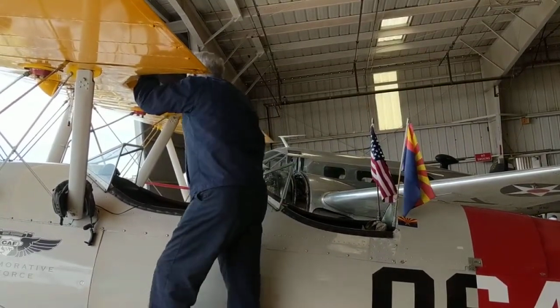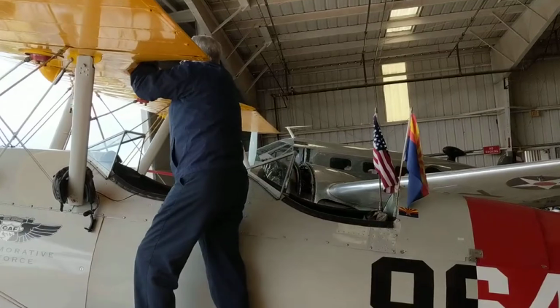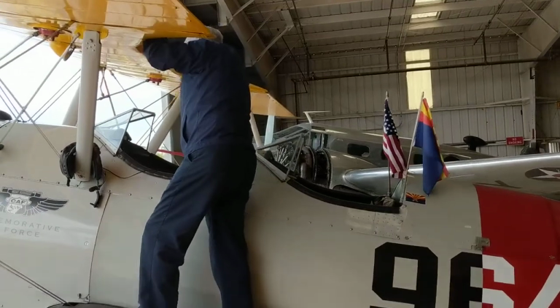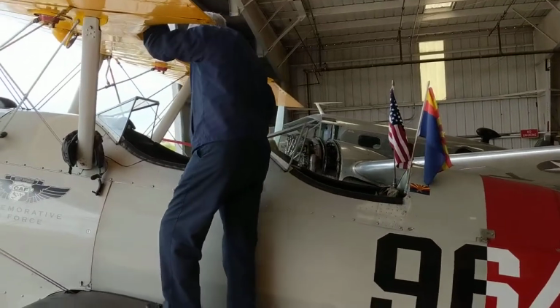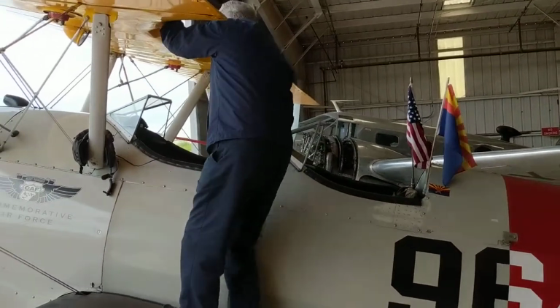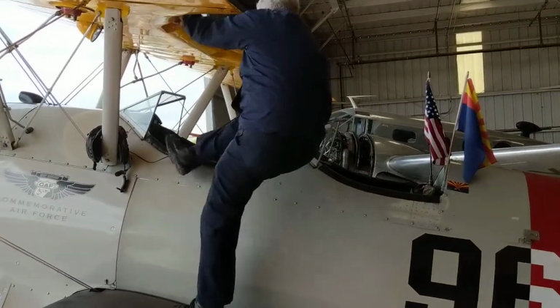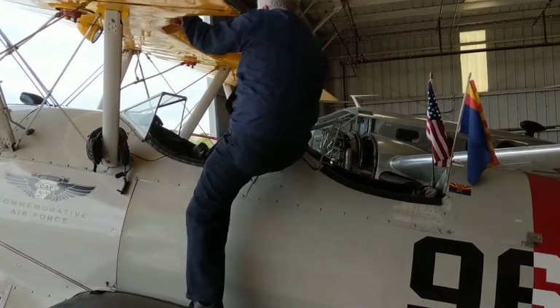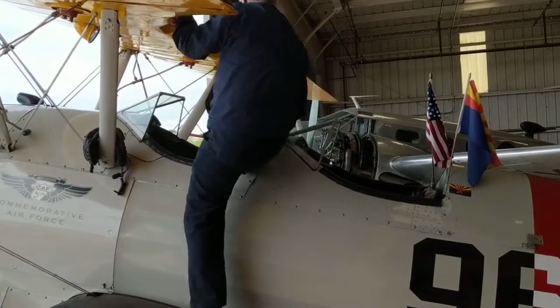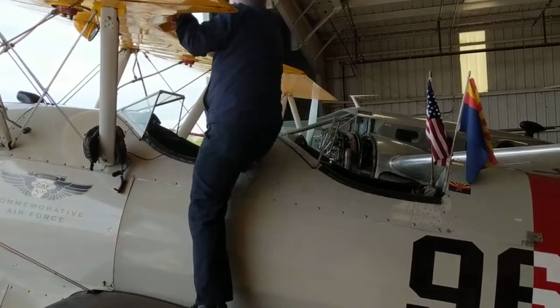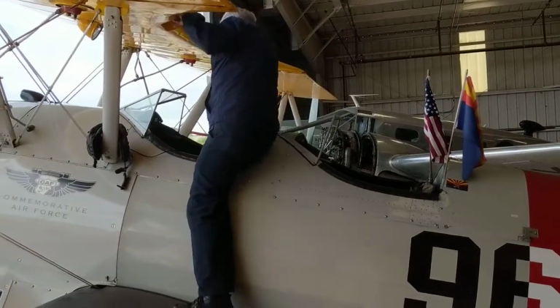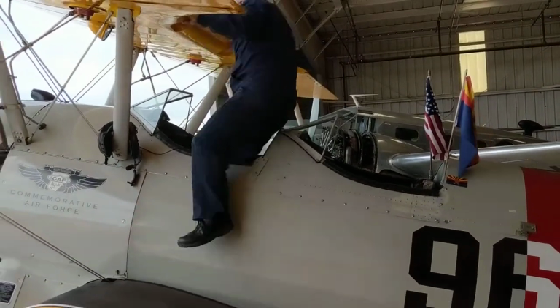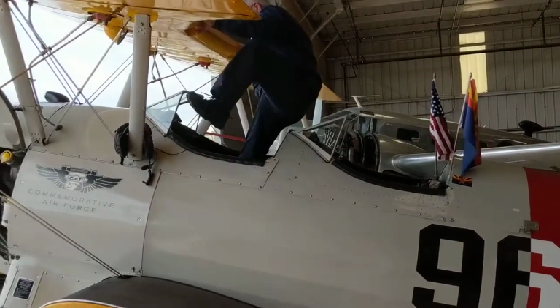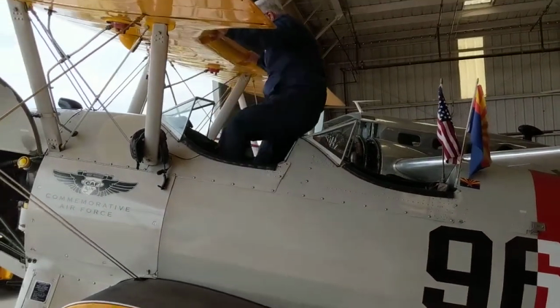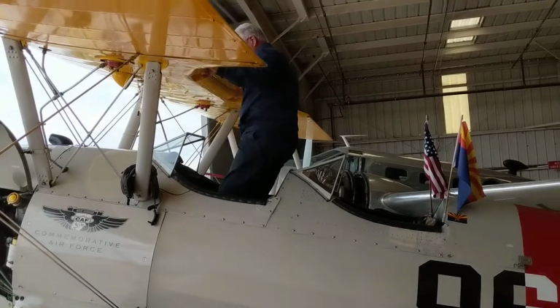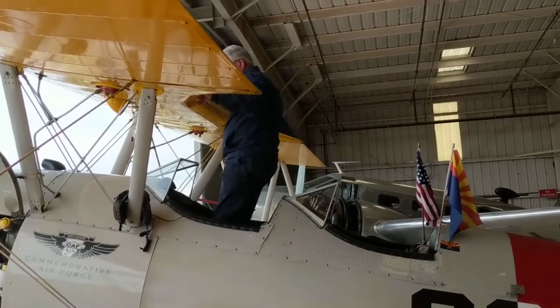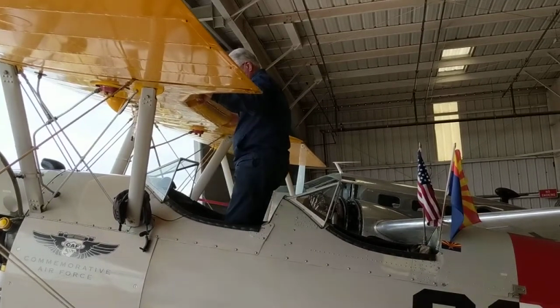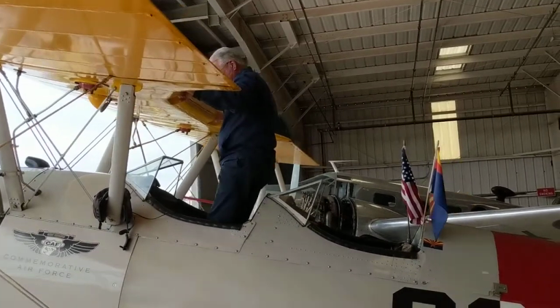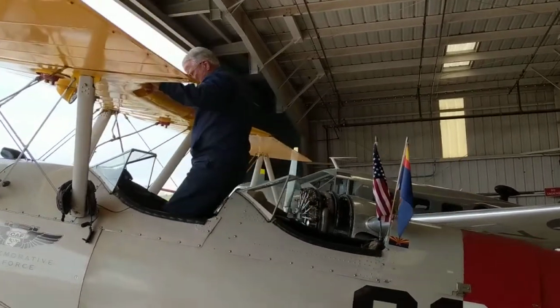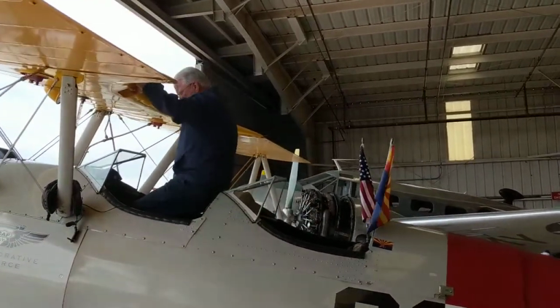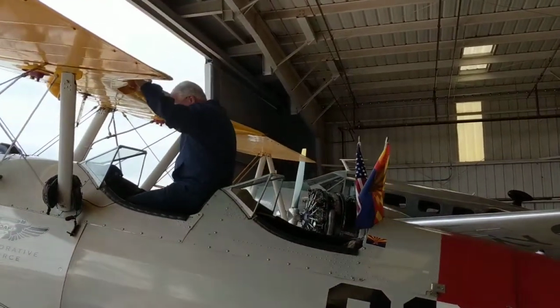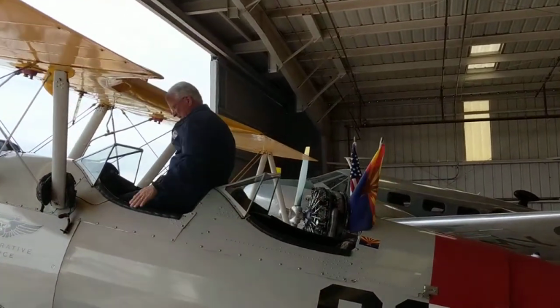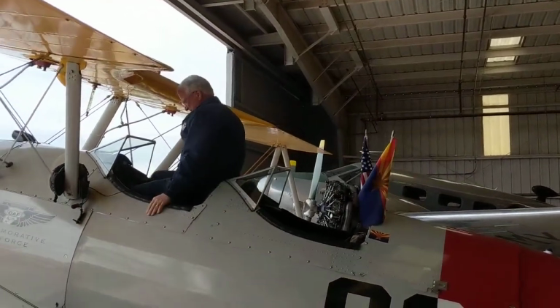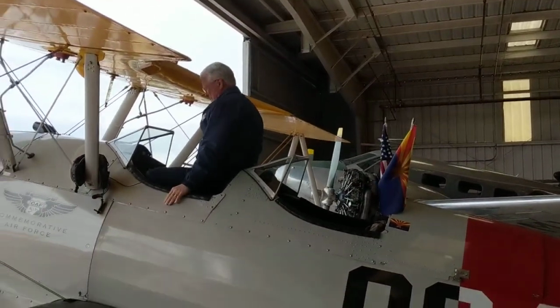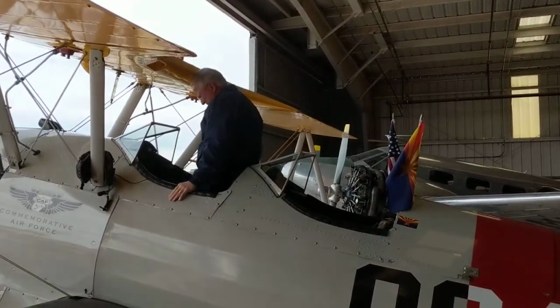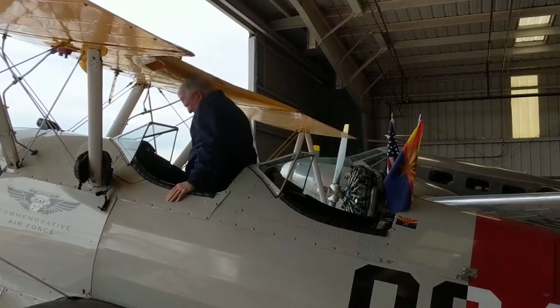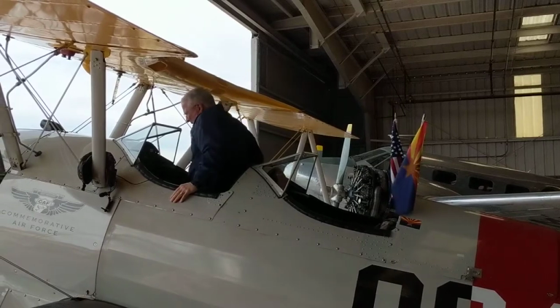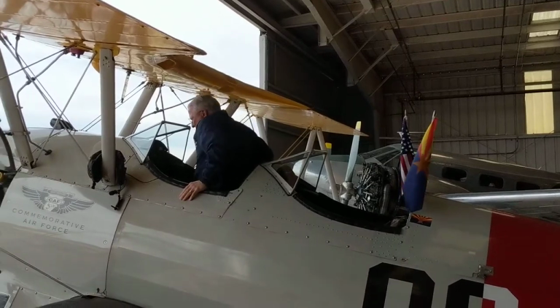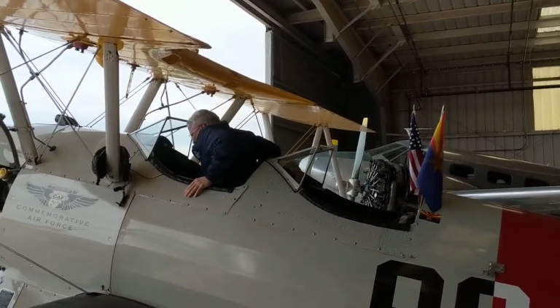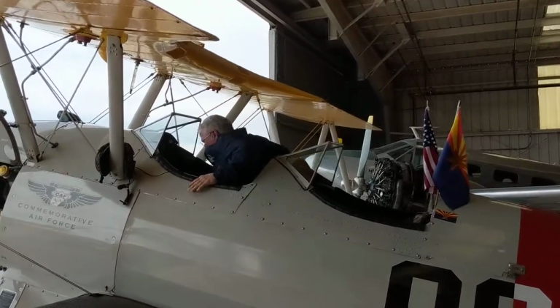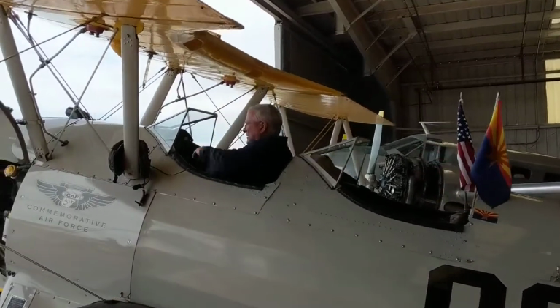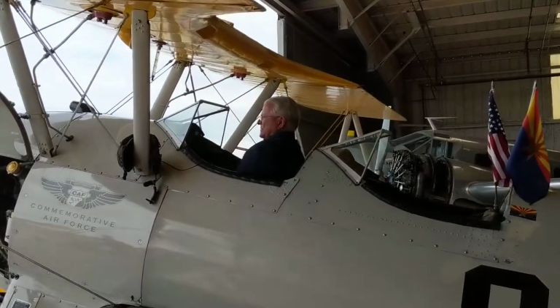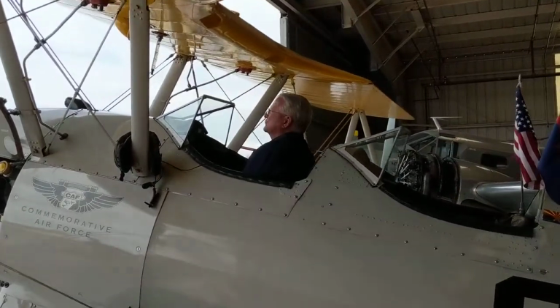Swing your right leg over and stand on the seat. And have a seat. Perfect. That's it.